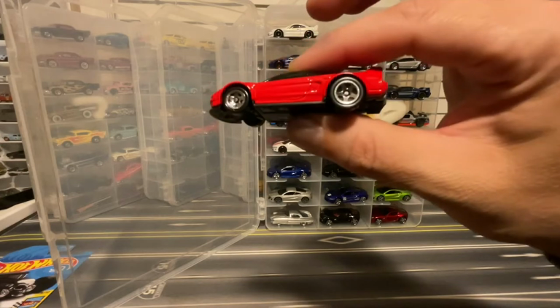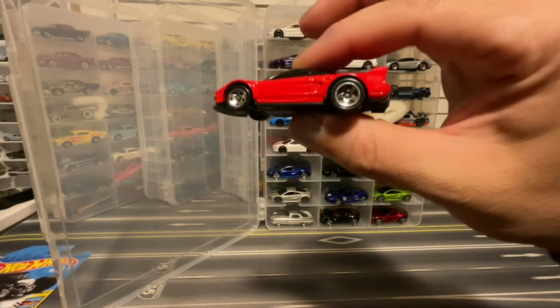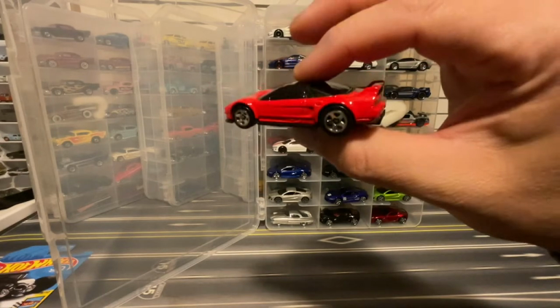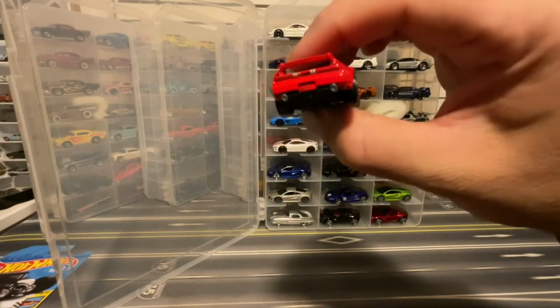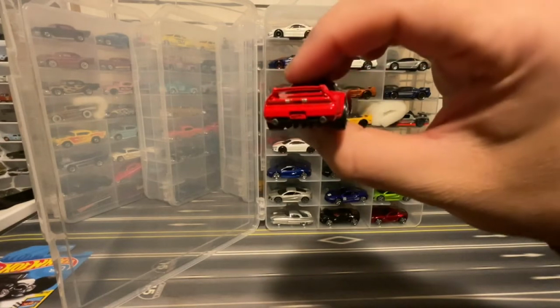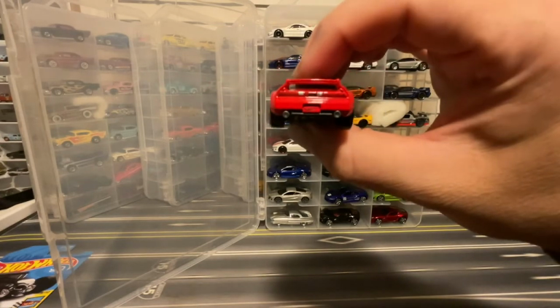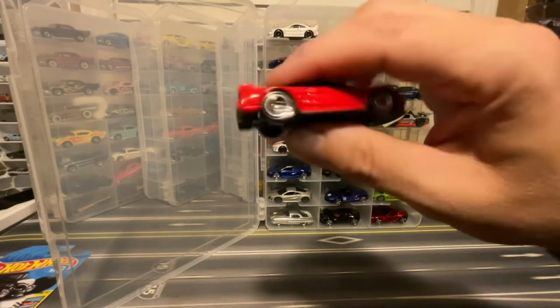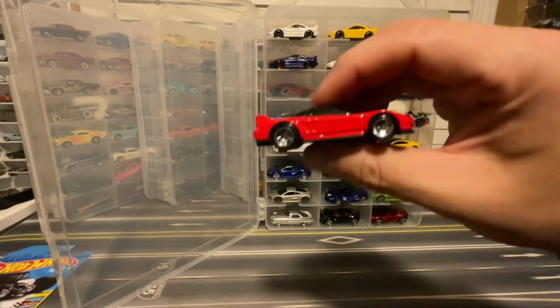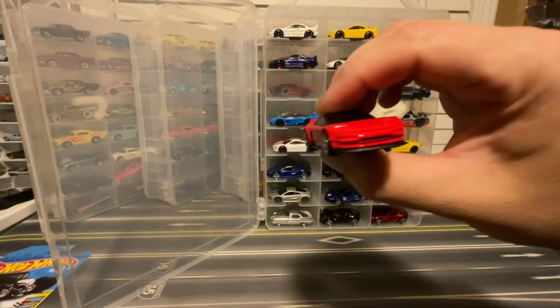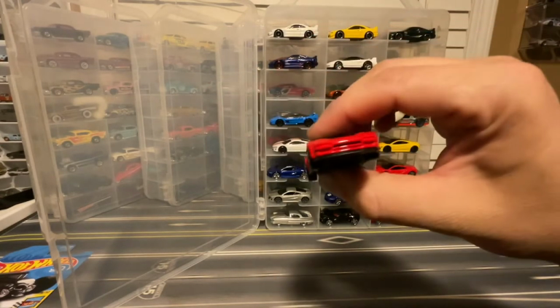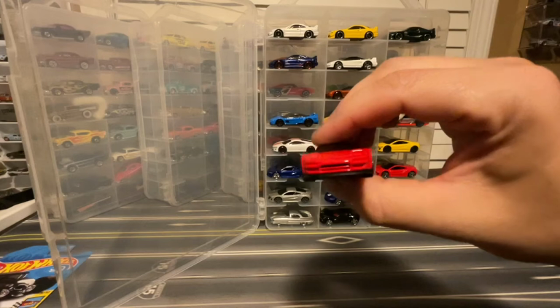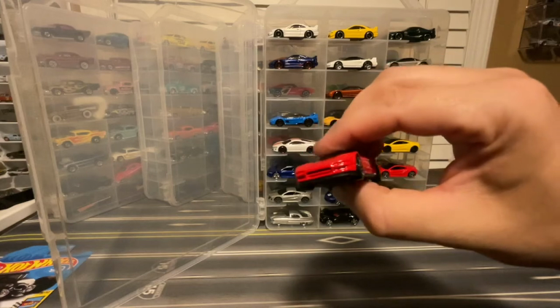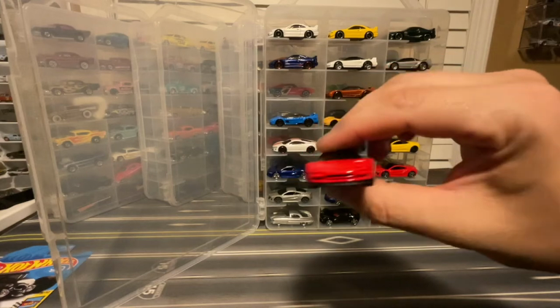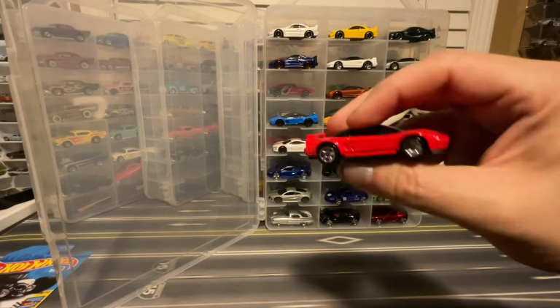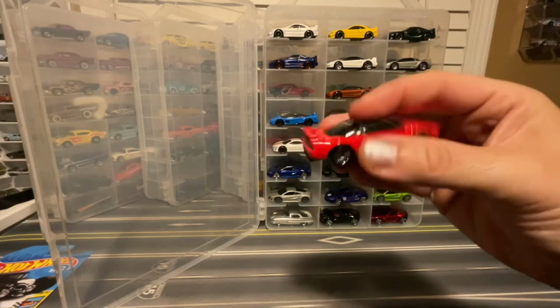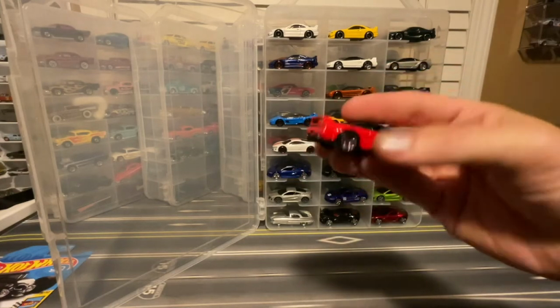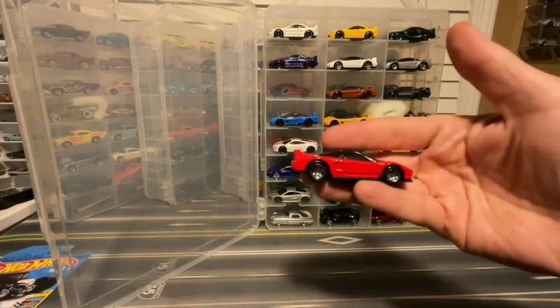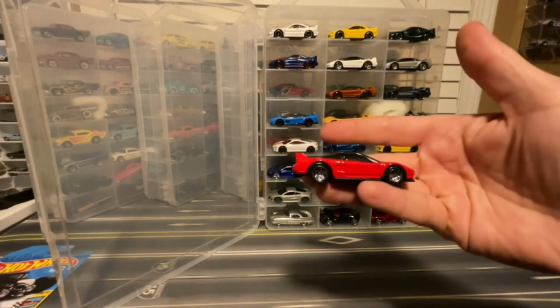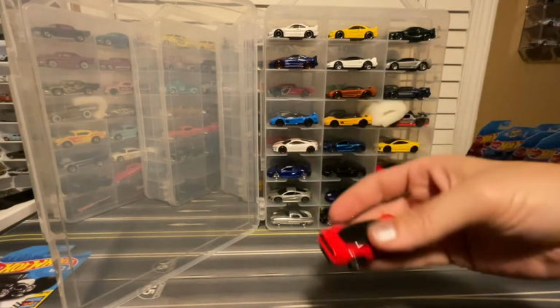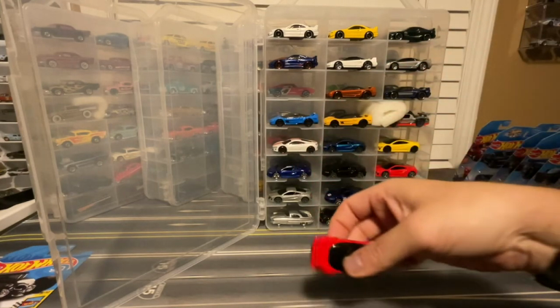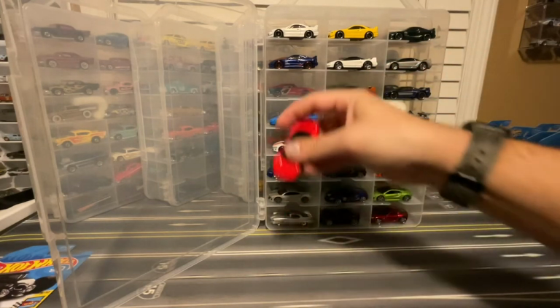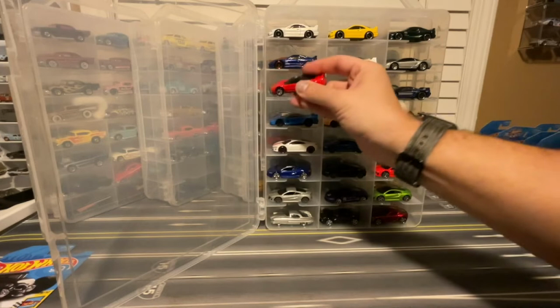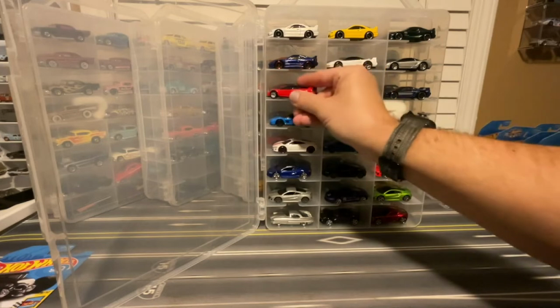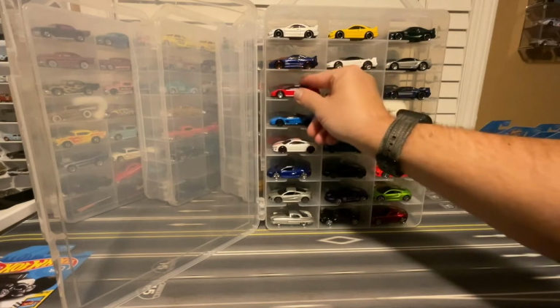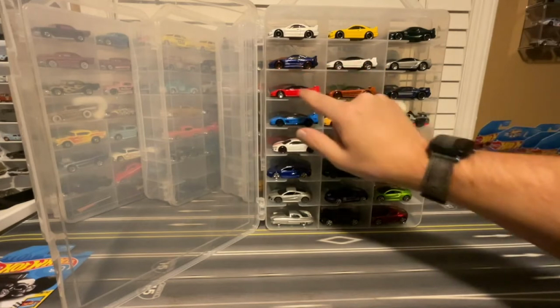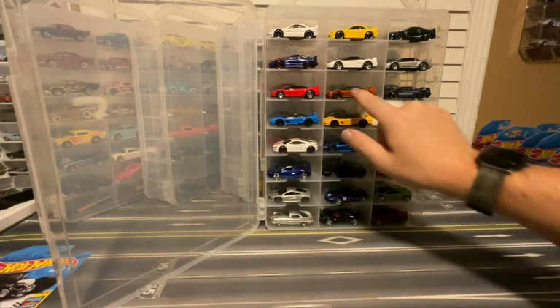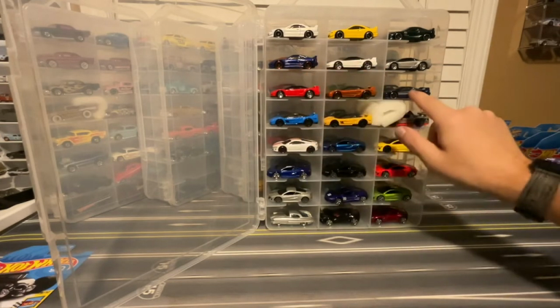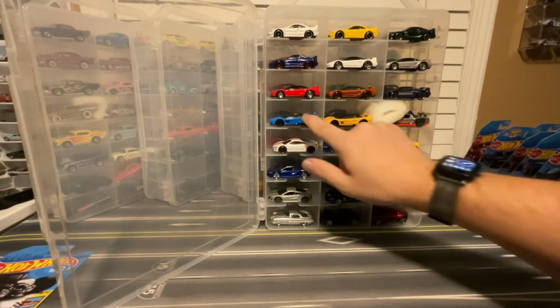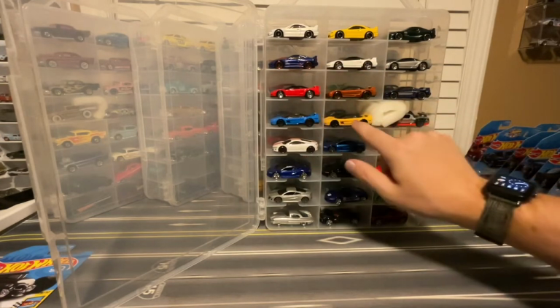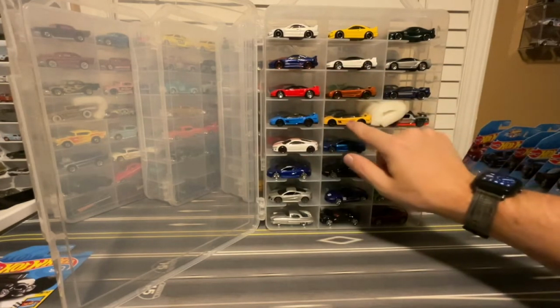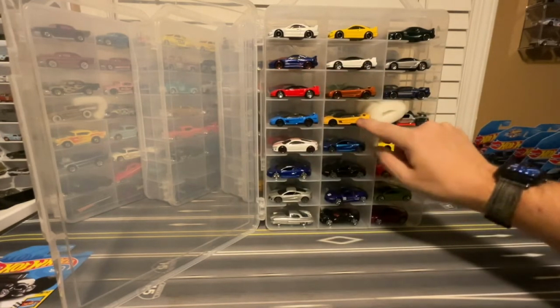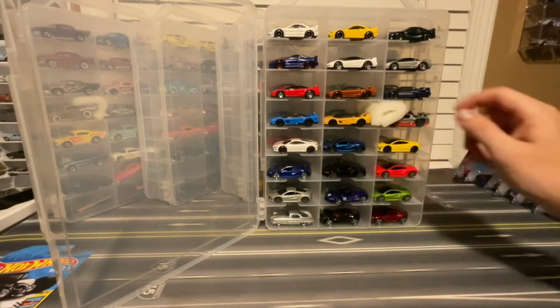Also five spokes. Do we have tail lights? No front tampo. But it can go in there with the other versions that I have so far.